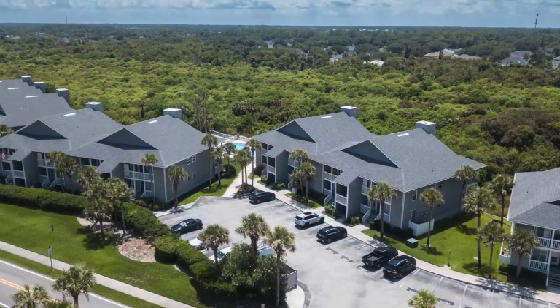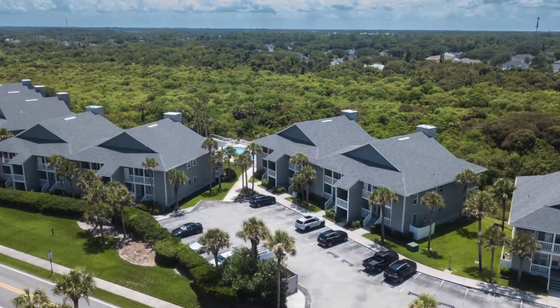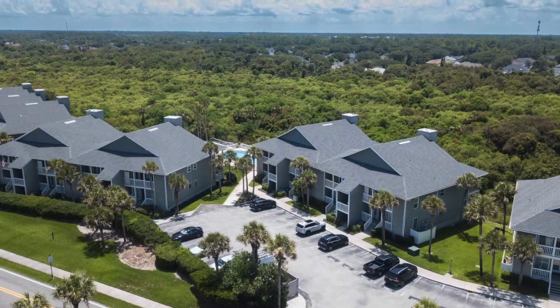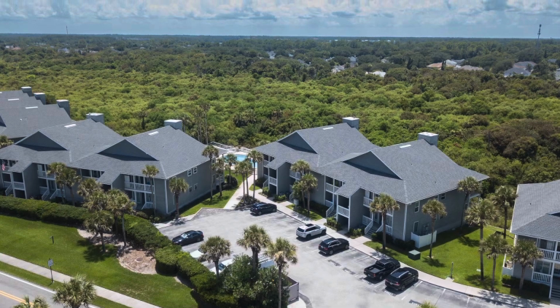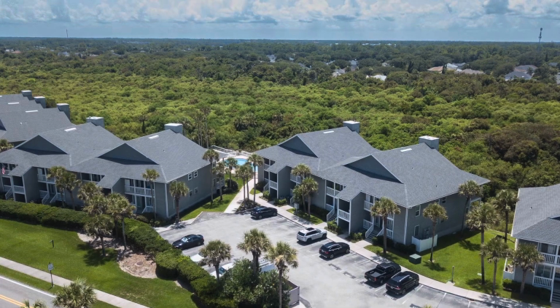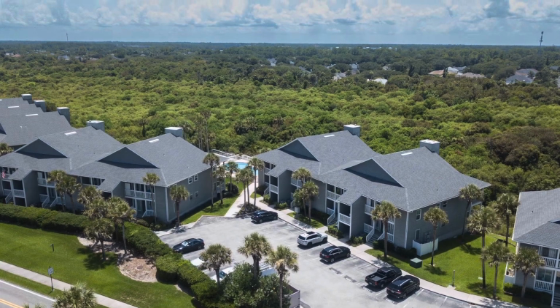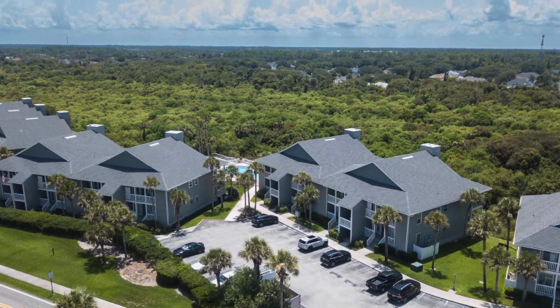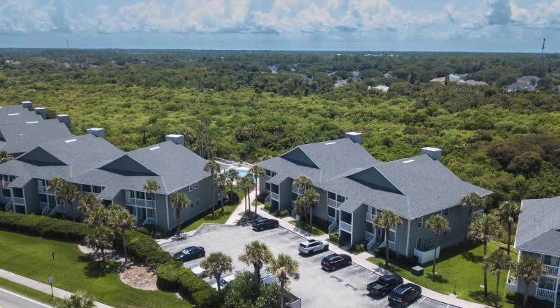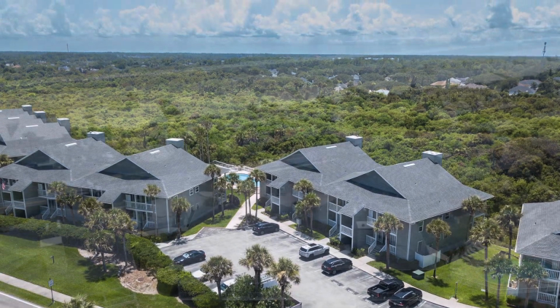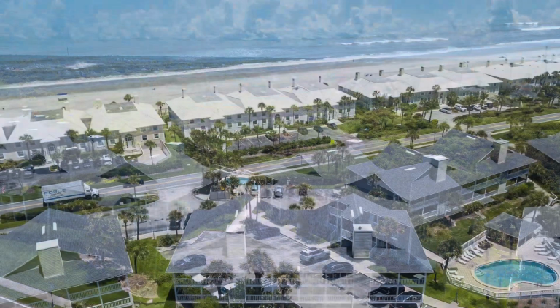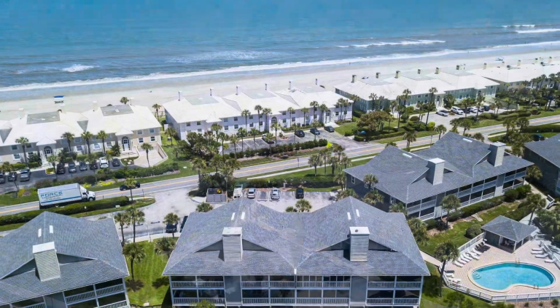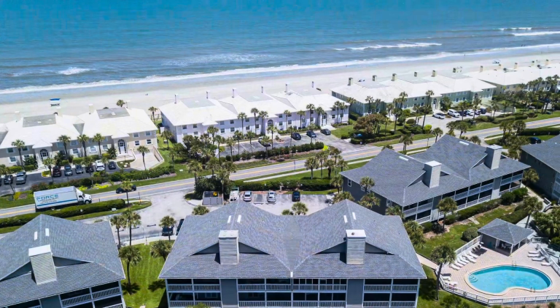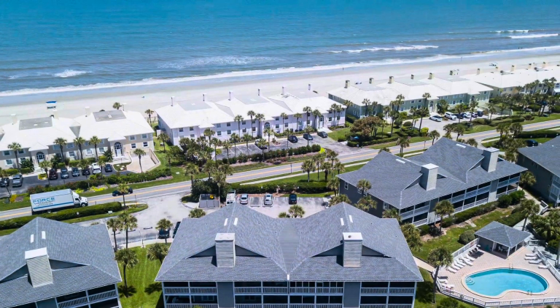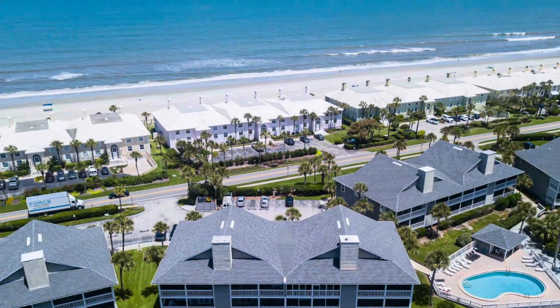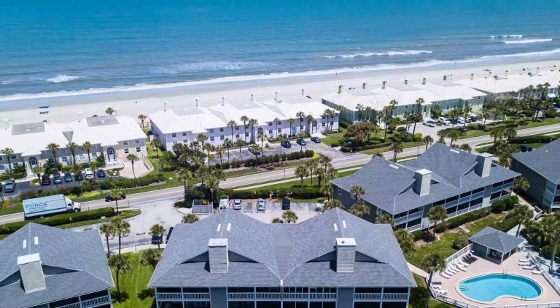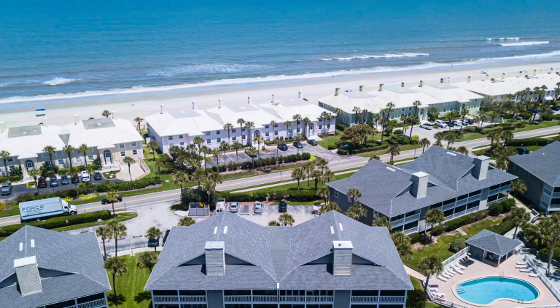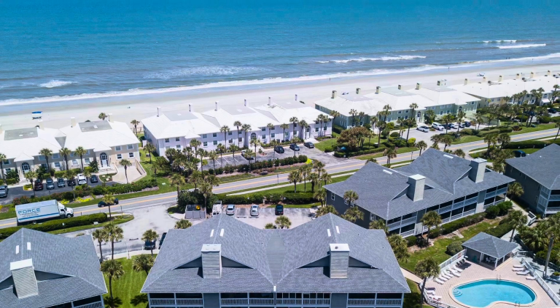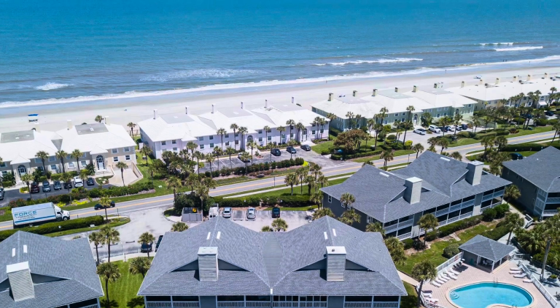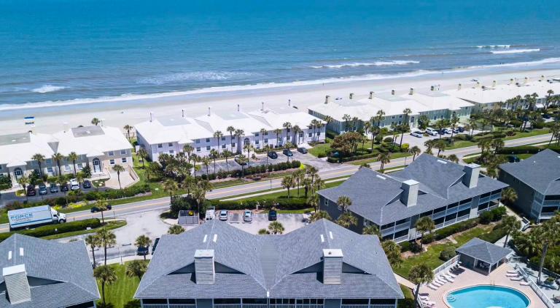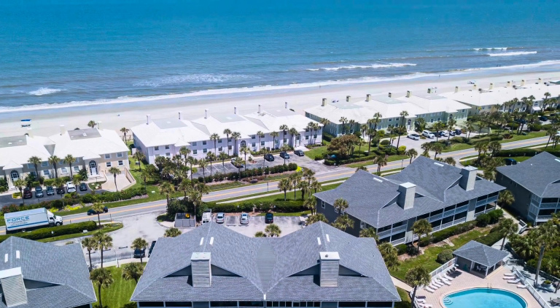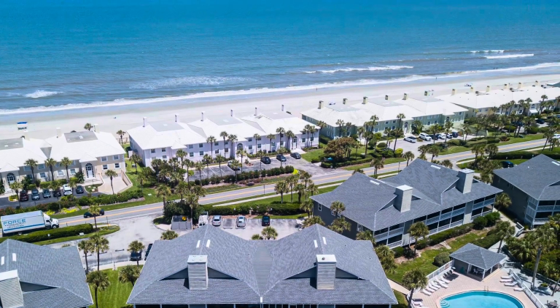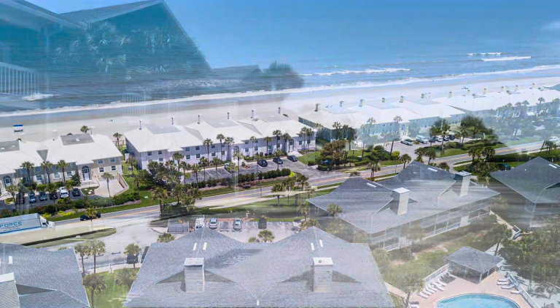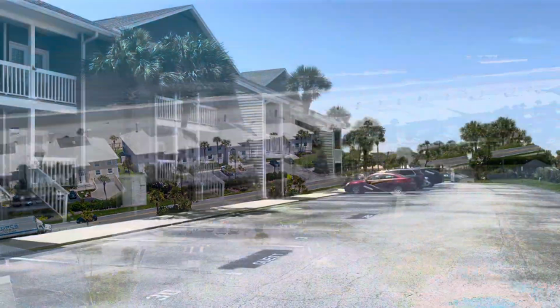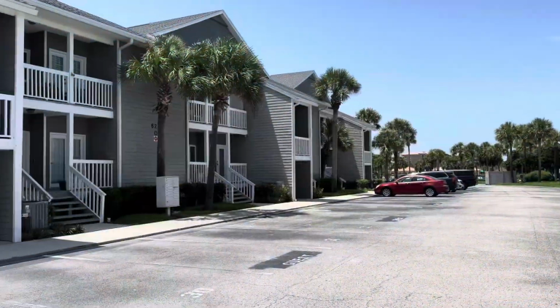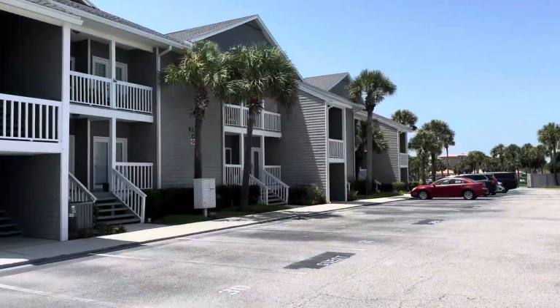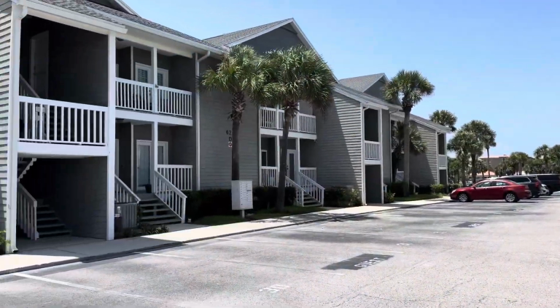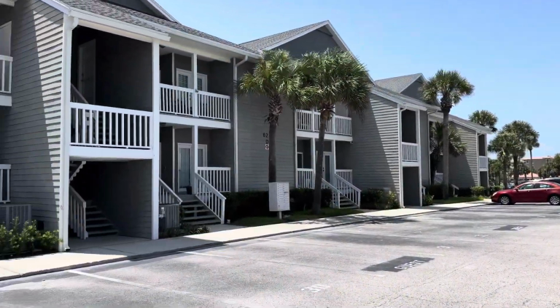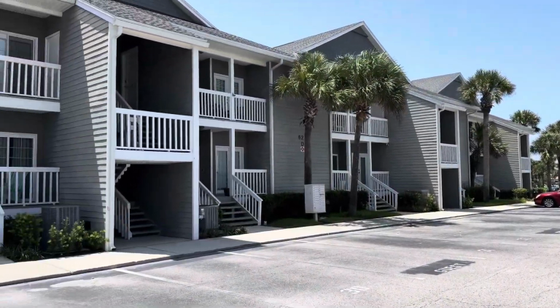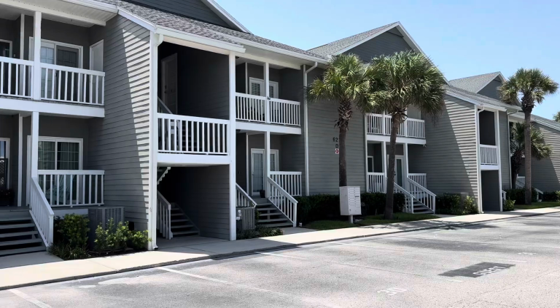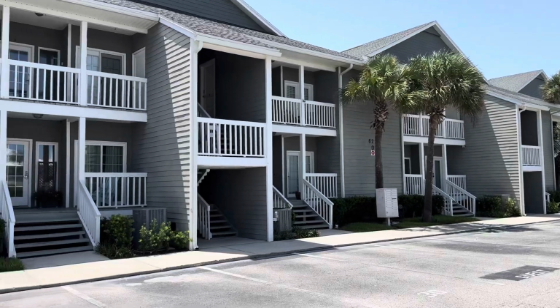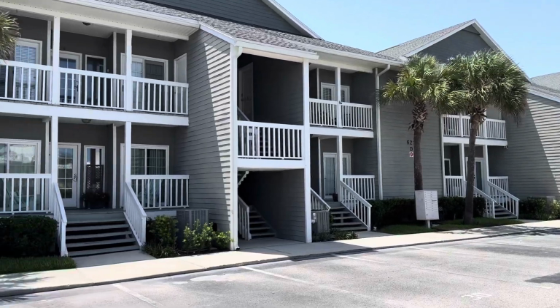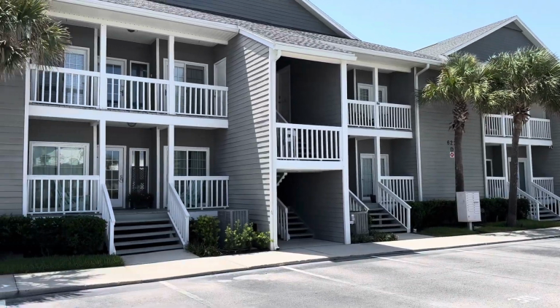Two units are for sale right now — one at about $850,000, and another one, Unit D1, at $815,000. They're both three-bedroom, two-bath units.